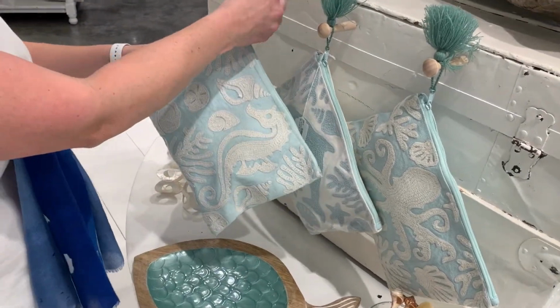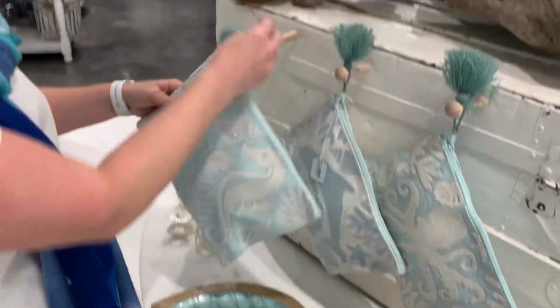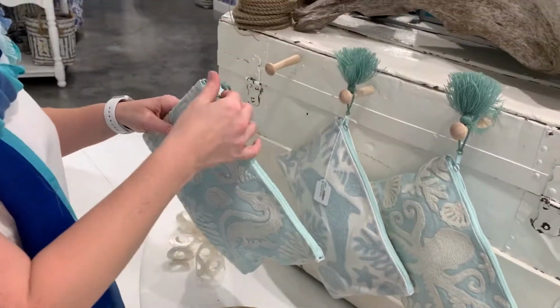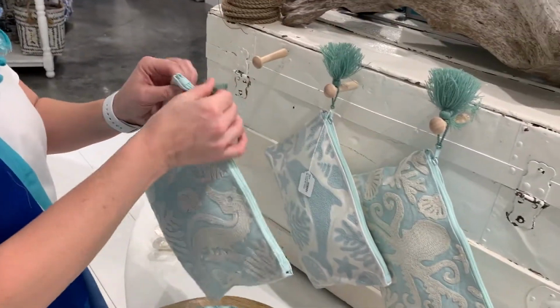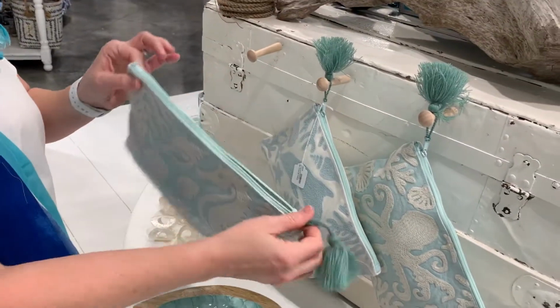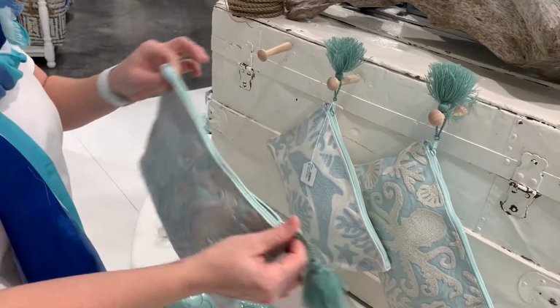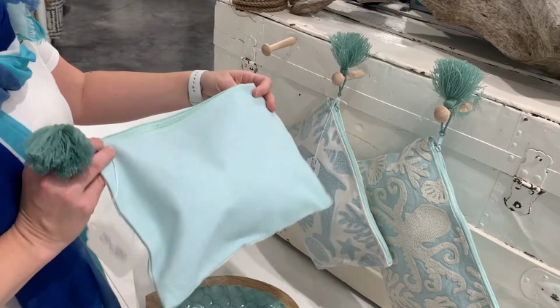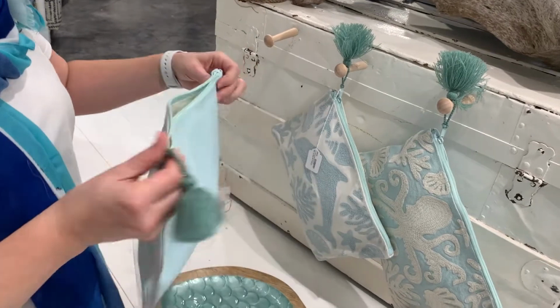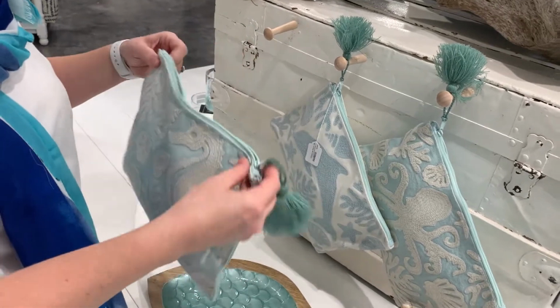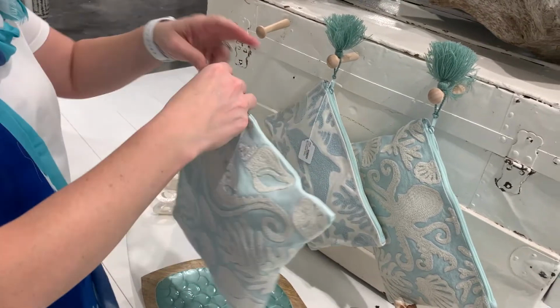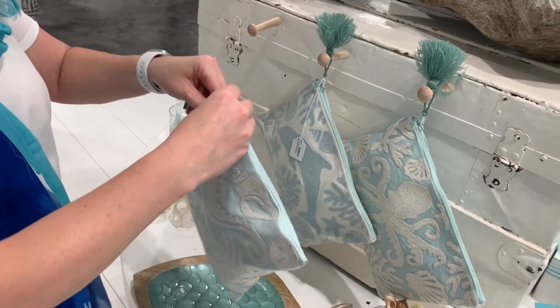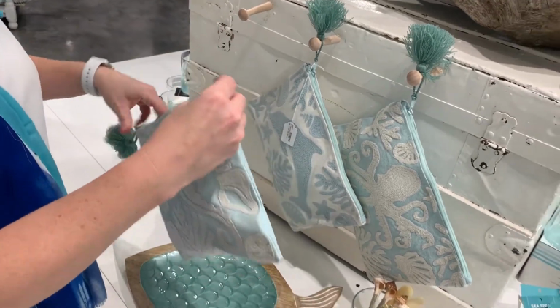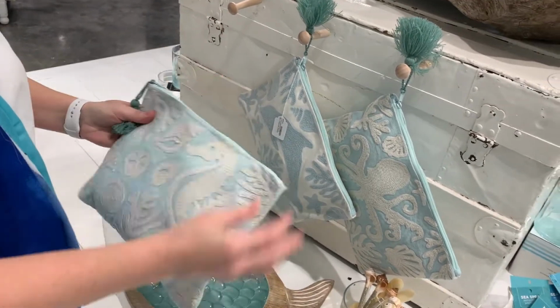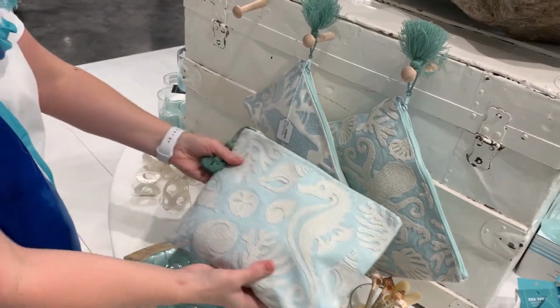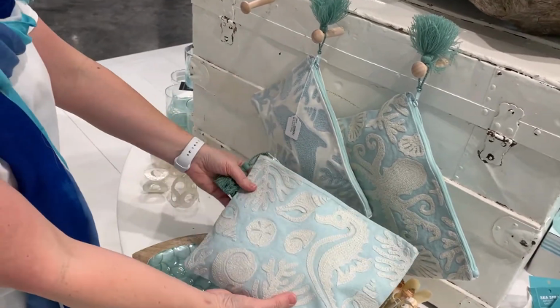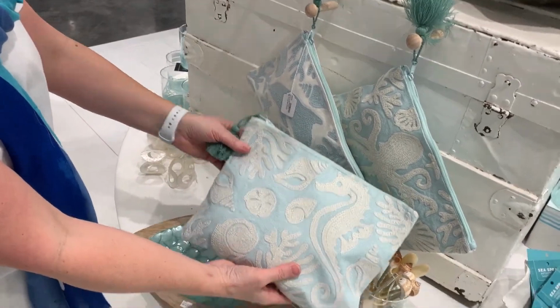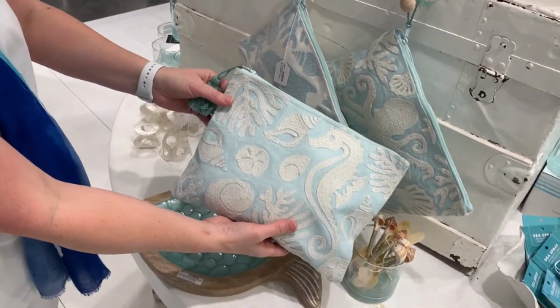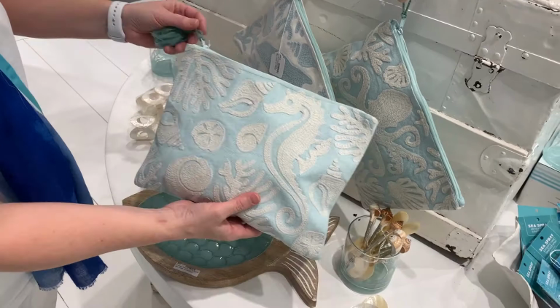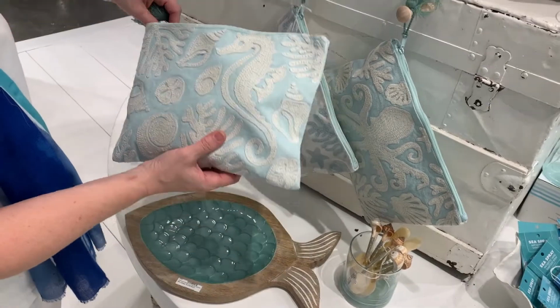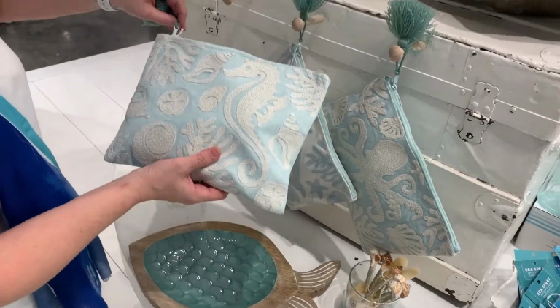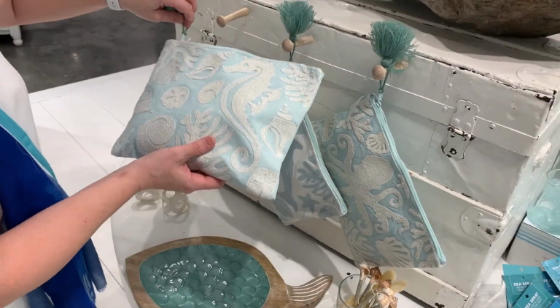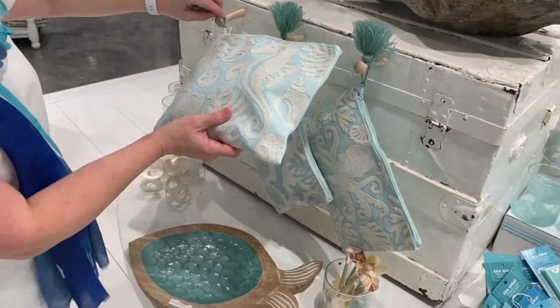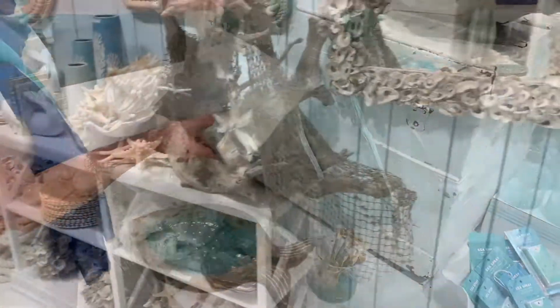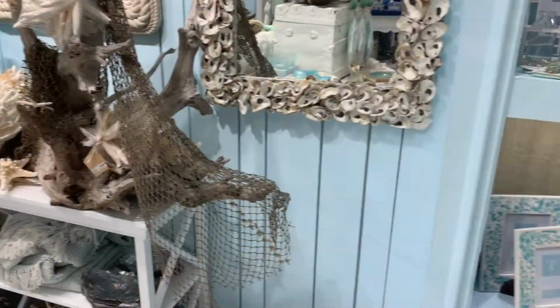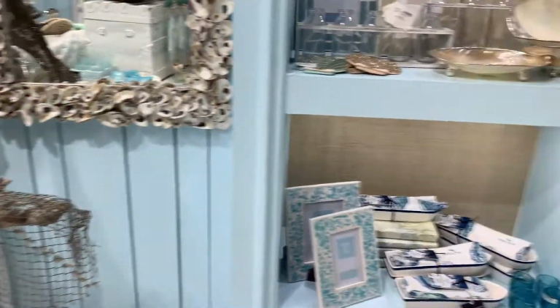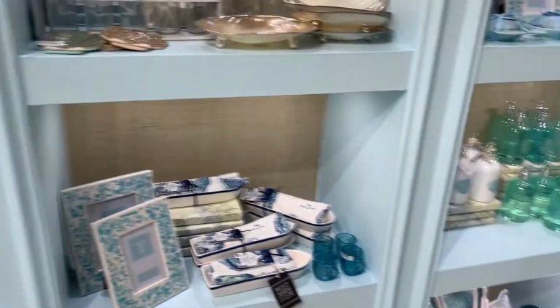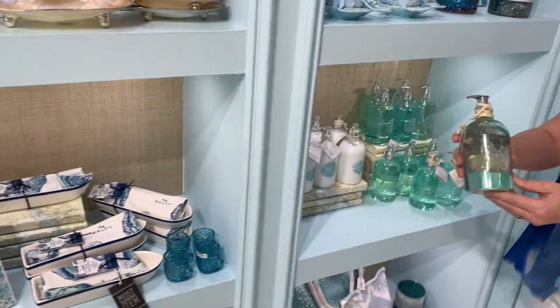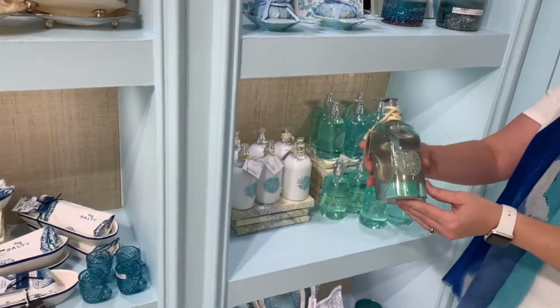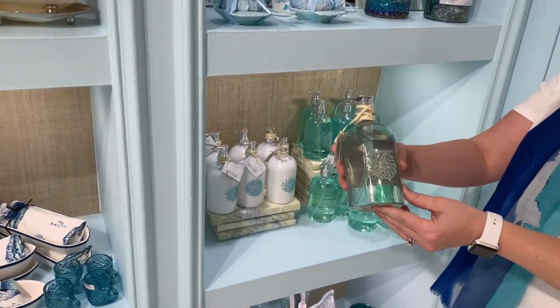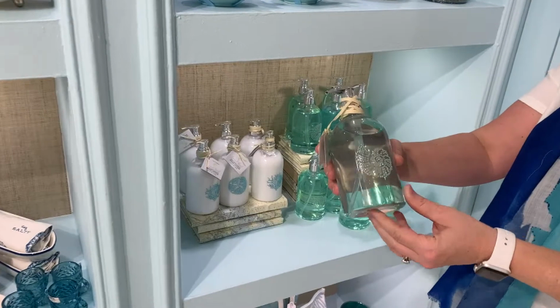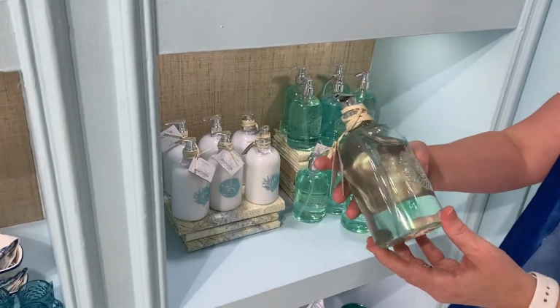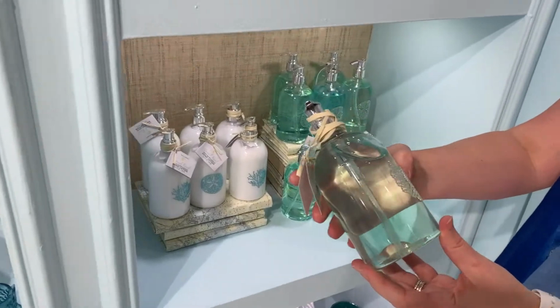We do beautiful crewelwork at Two's Company. We have a great studio in India that does amazing crewelwork — they do all the dresses and things for weddings — and here we're using the same artisans and crafts to create some really fun multi-purpose bags.